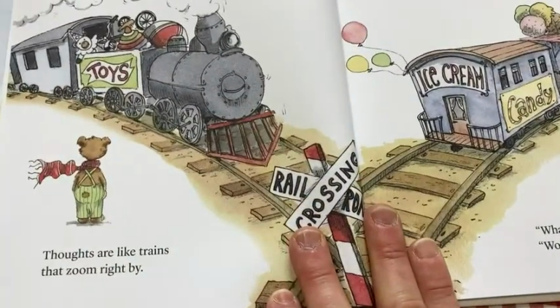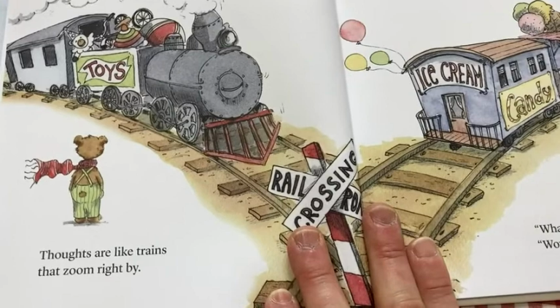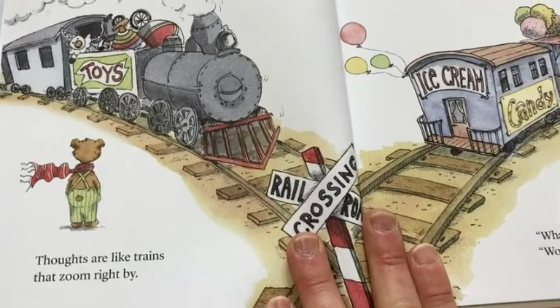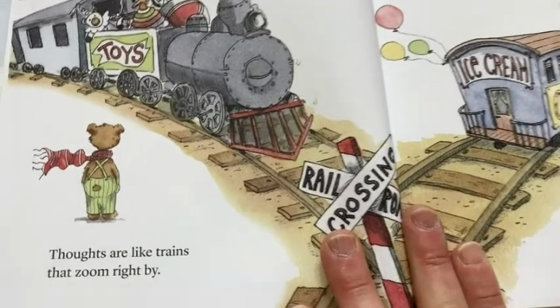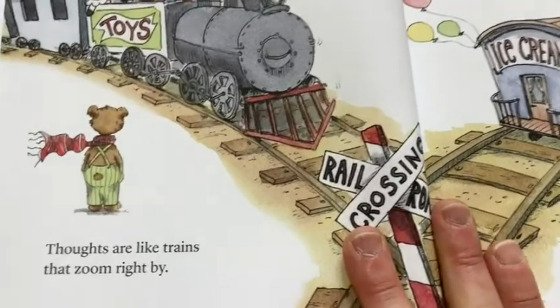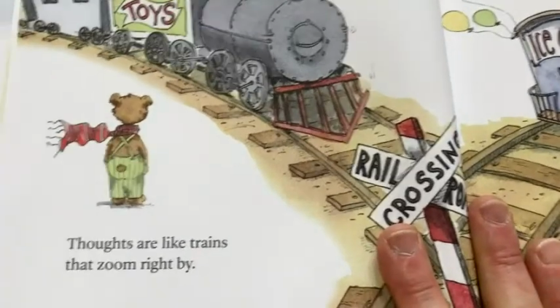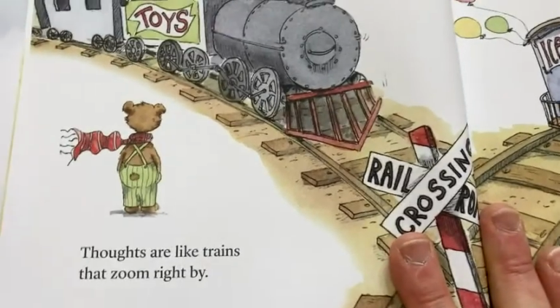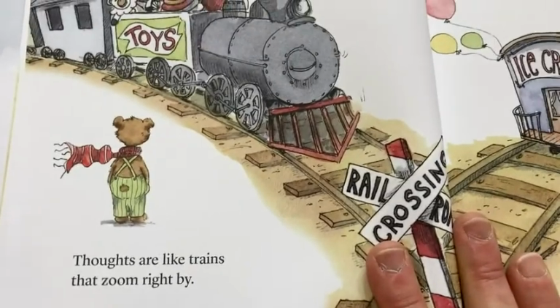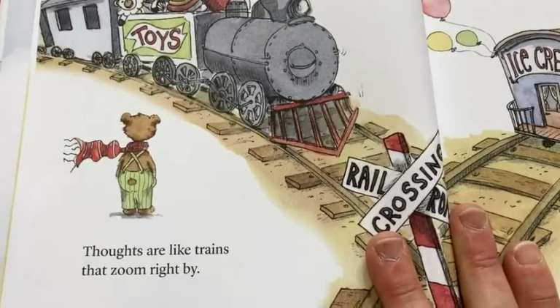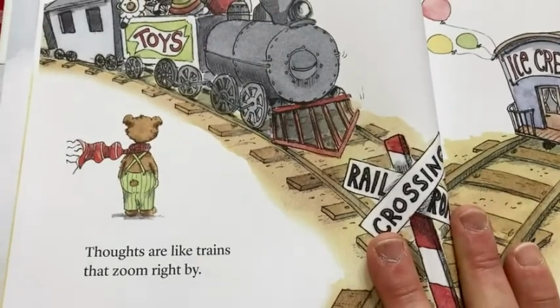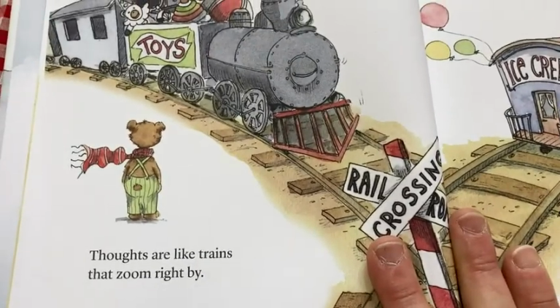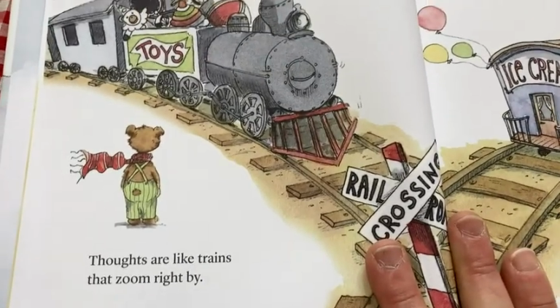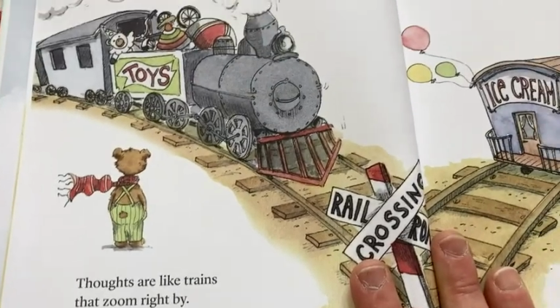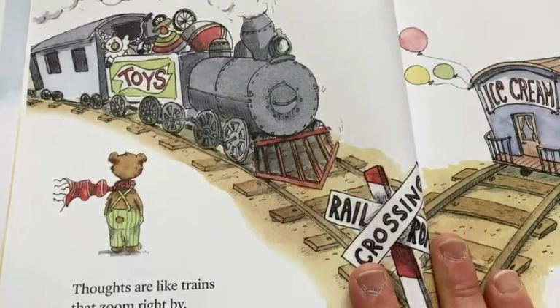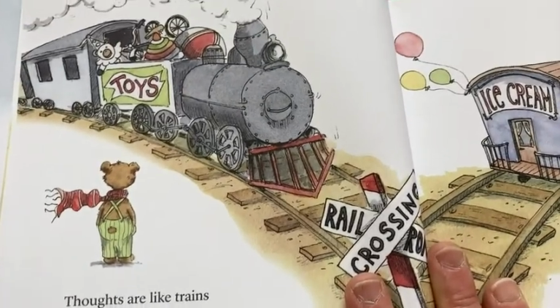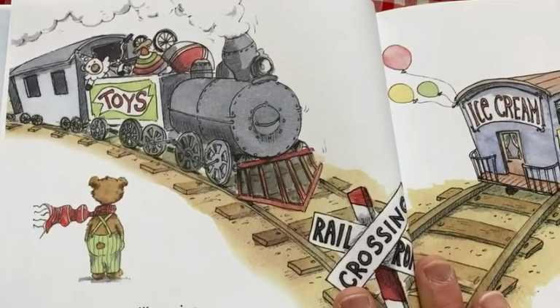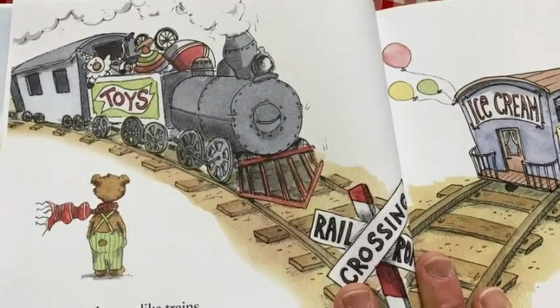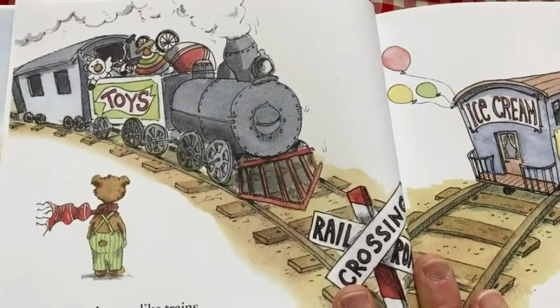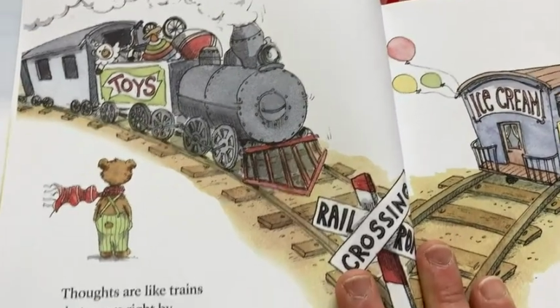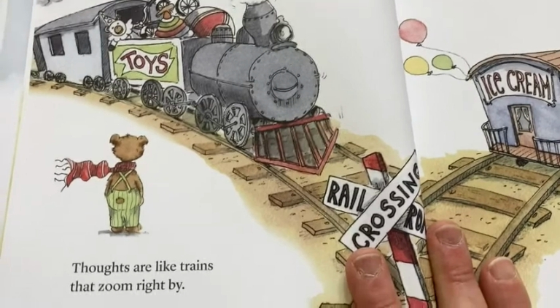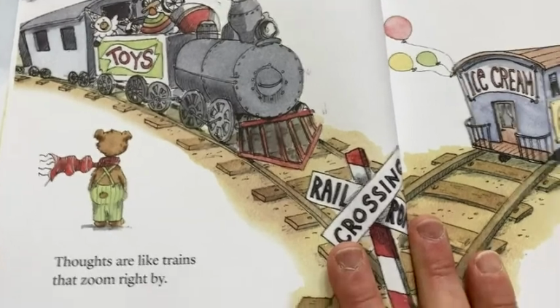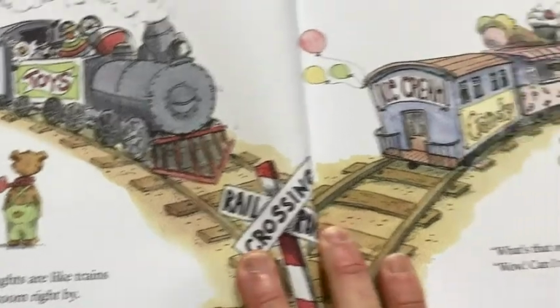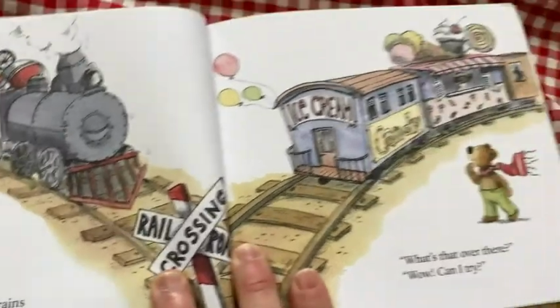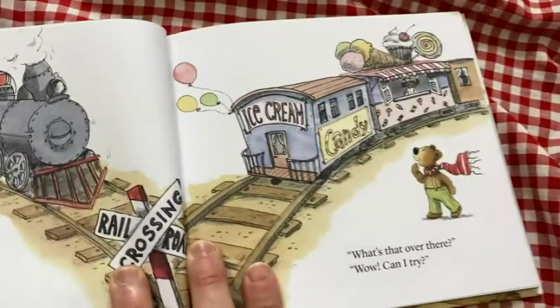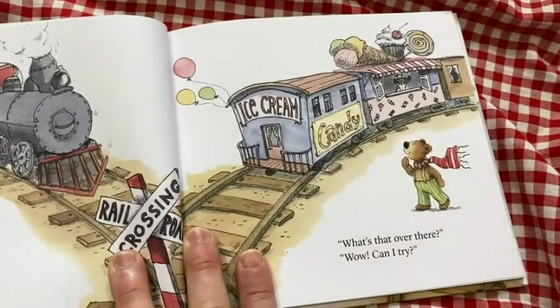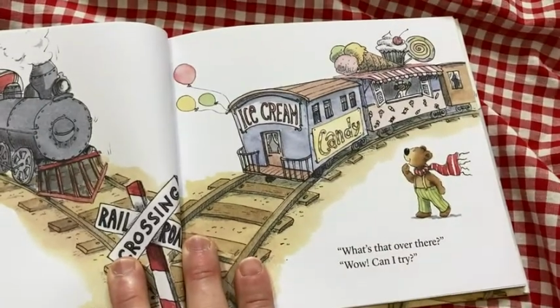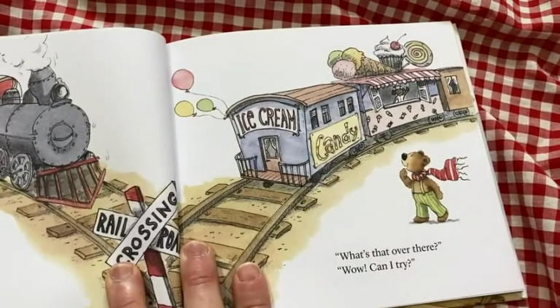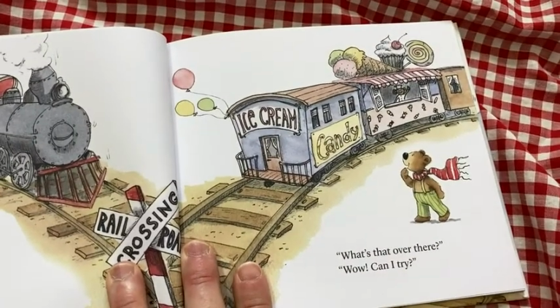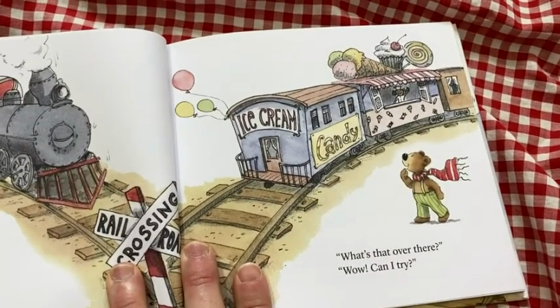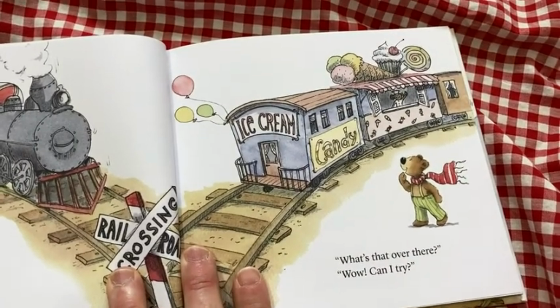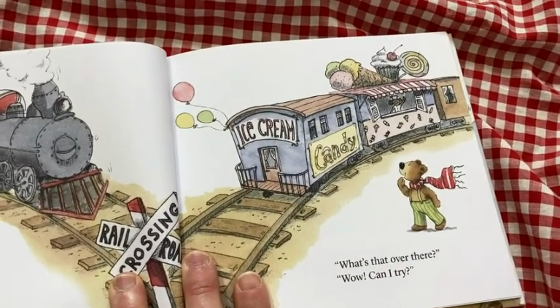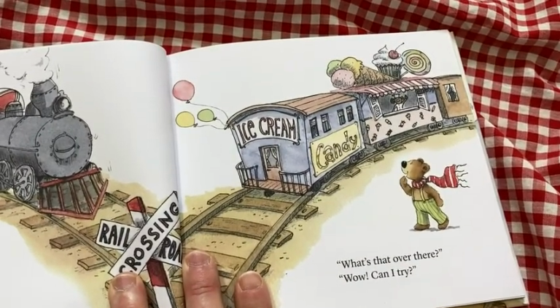Fun — look at that. What's all this? Thoughts are like trains that zoom right by. Toys. What's that over there? Can I try?